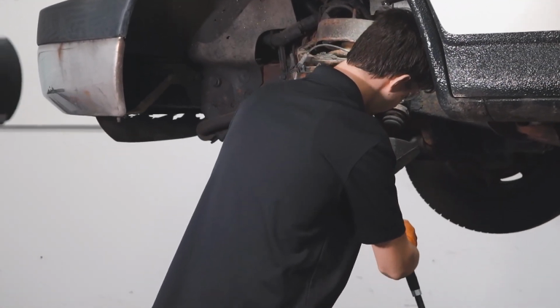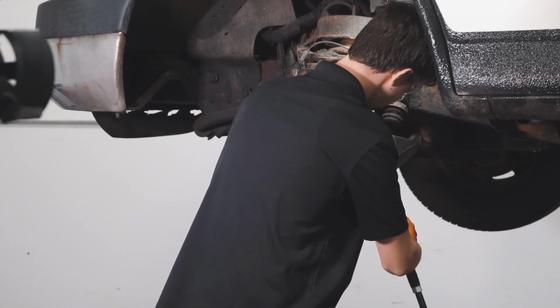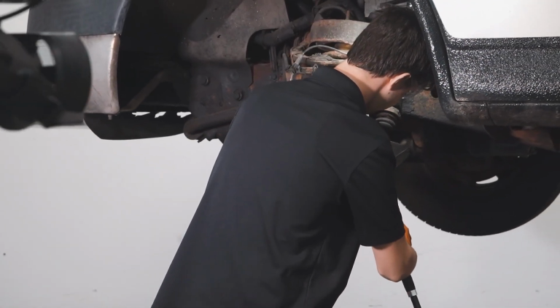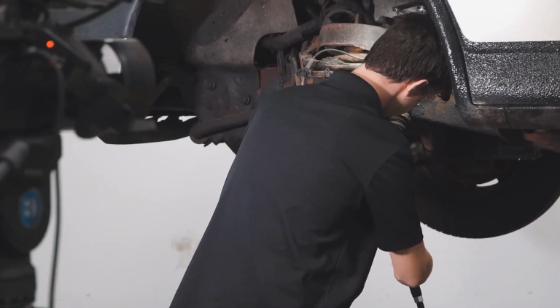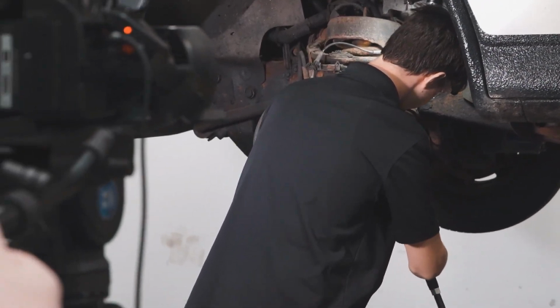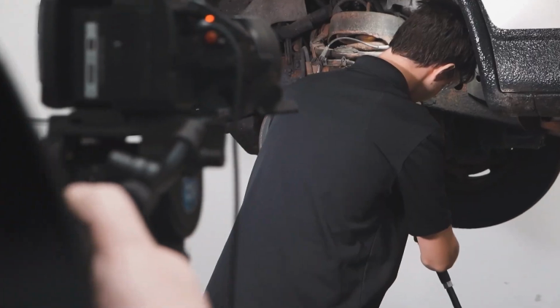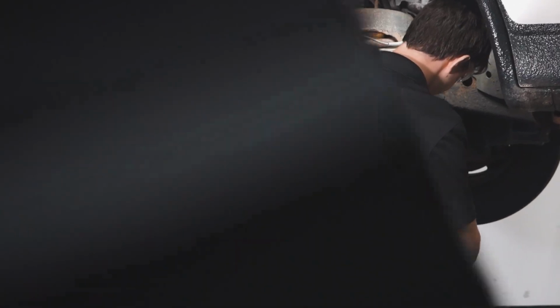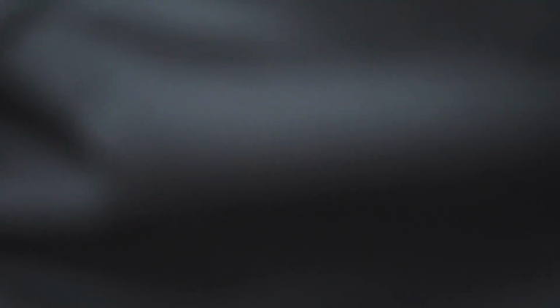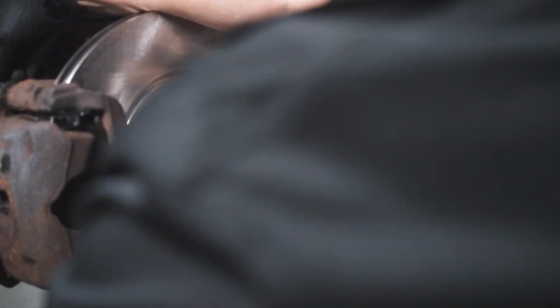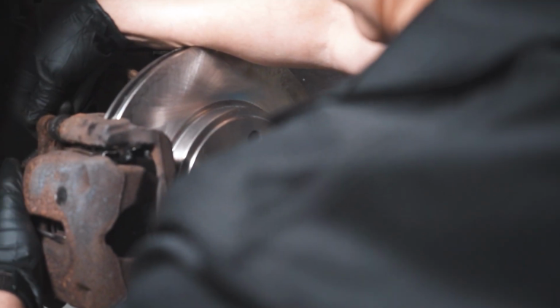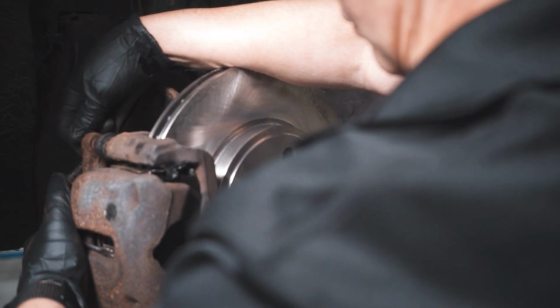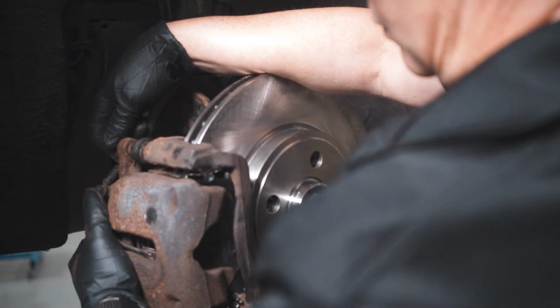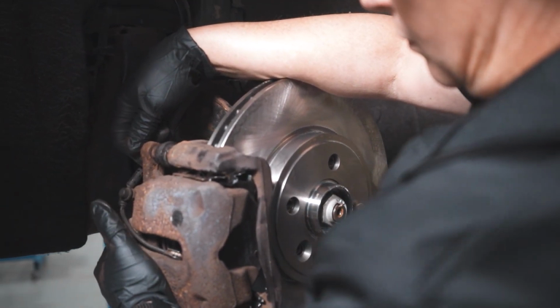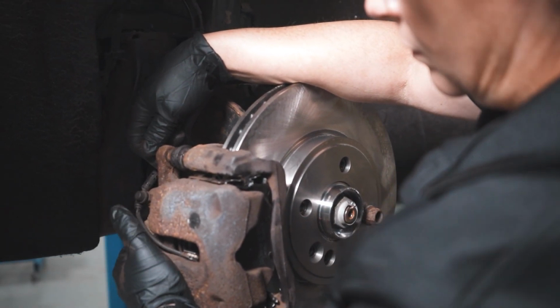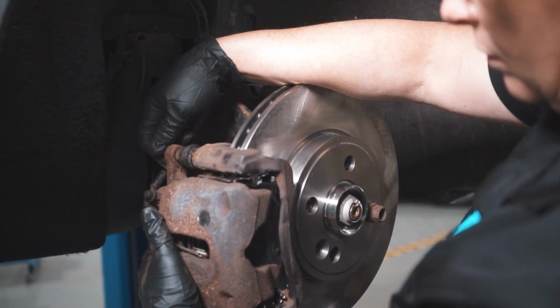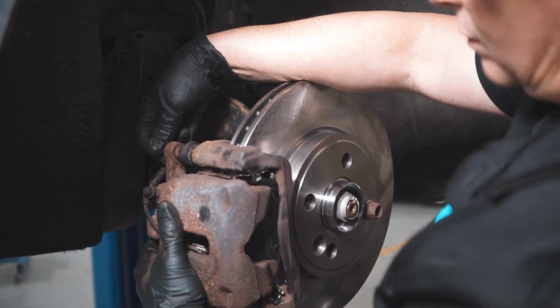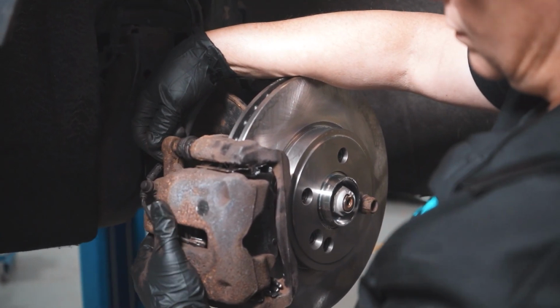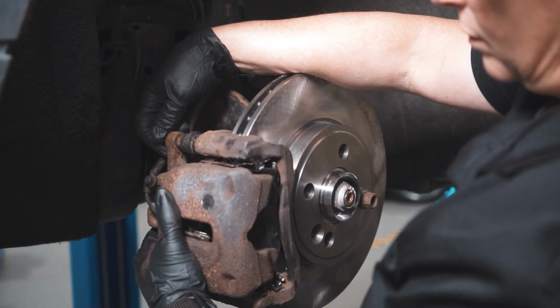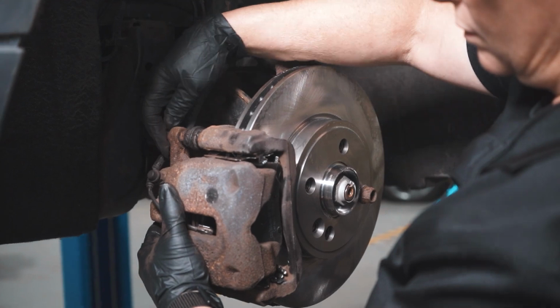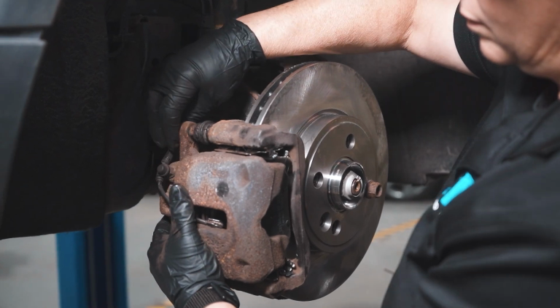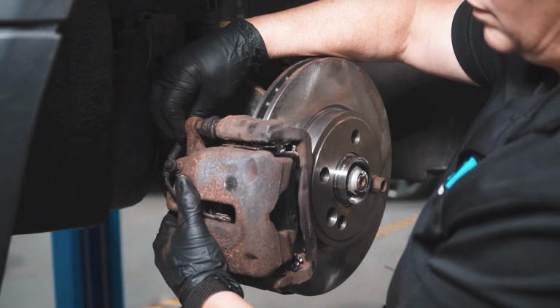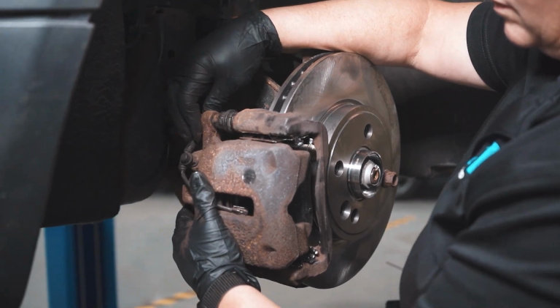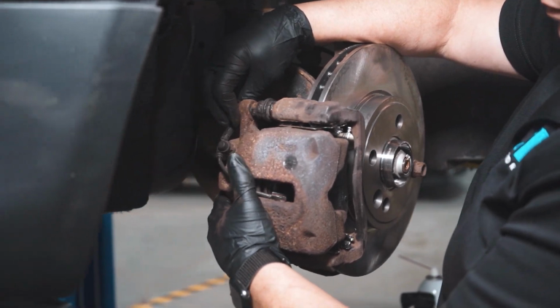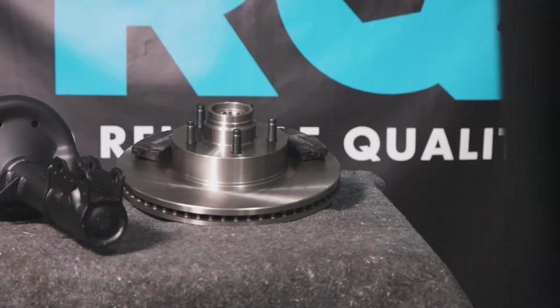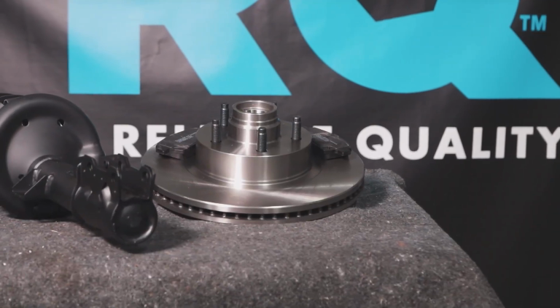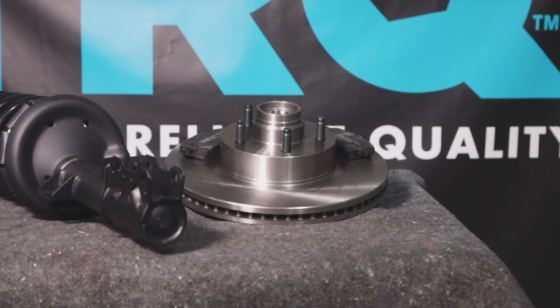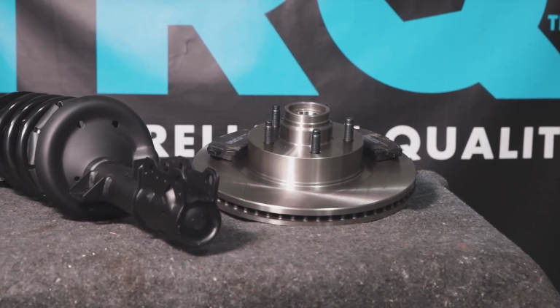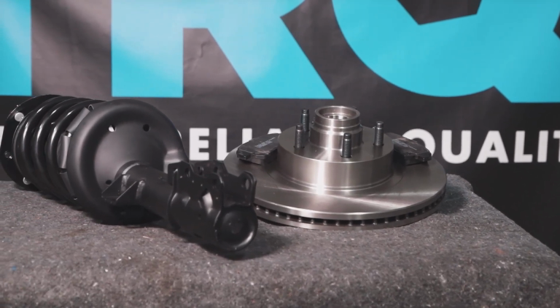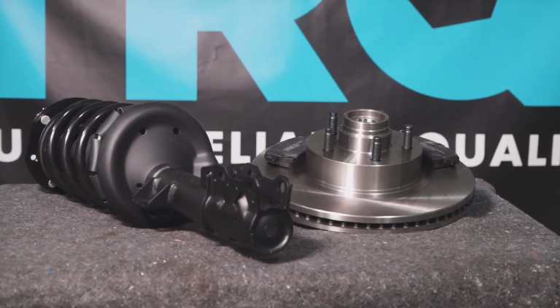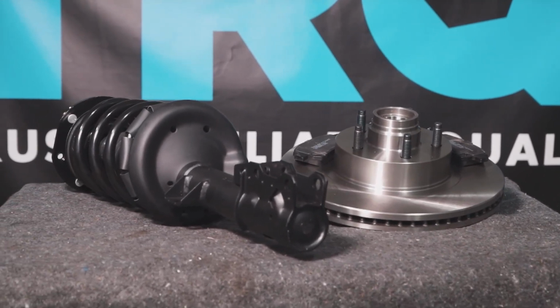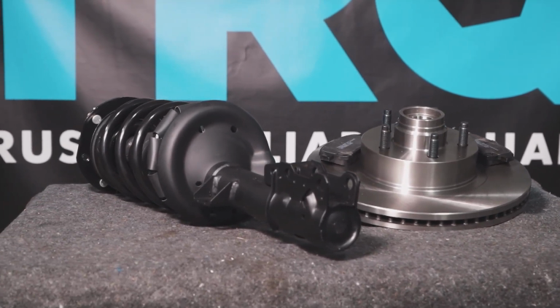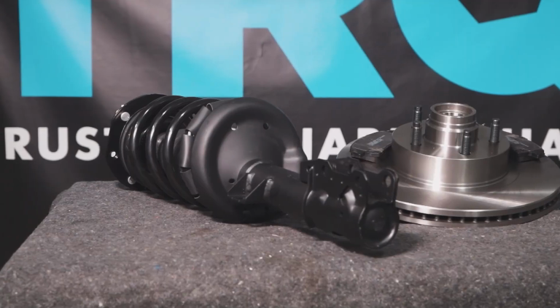When only the best will do, demand TRQ — the only company that lets you view before you do. TRQ is committed to offering the highest quality aftermarket auto parts engineered with peace of mind. Thanks for using and viewing with TRQ. We'll see you next time.